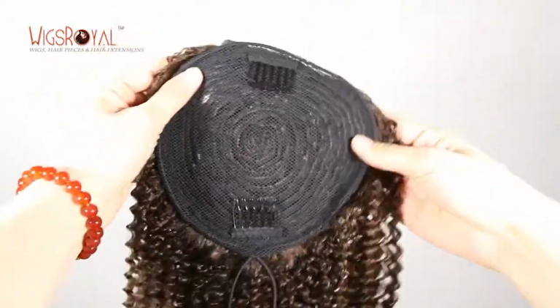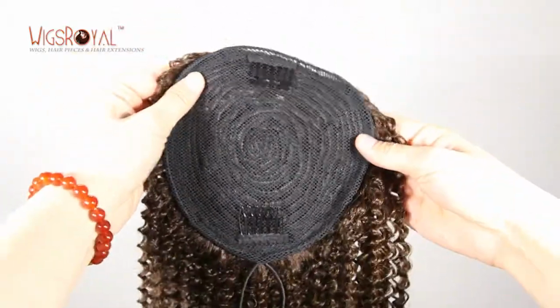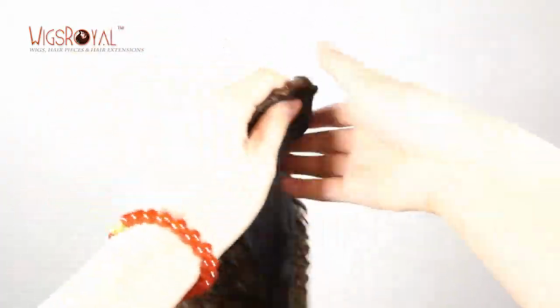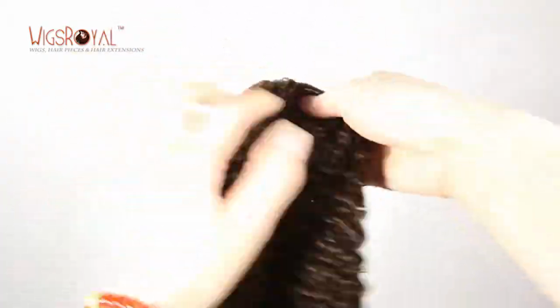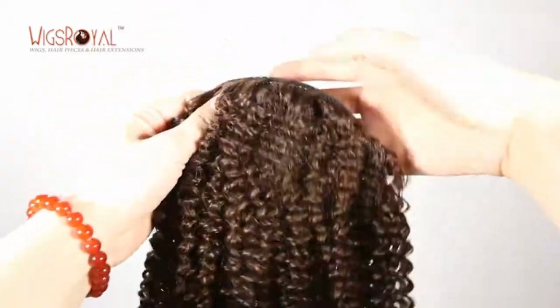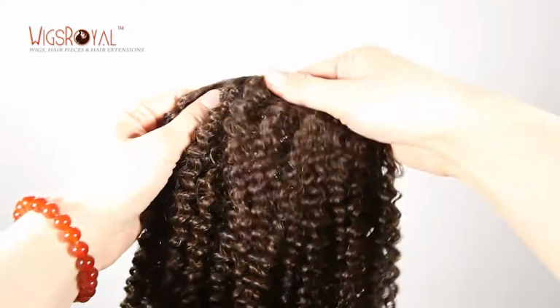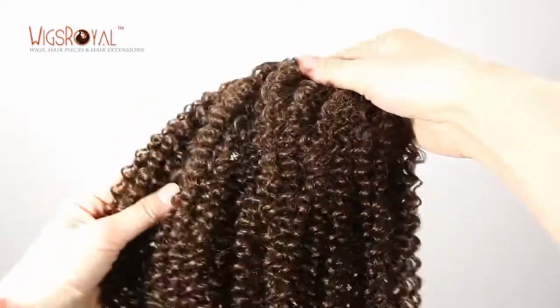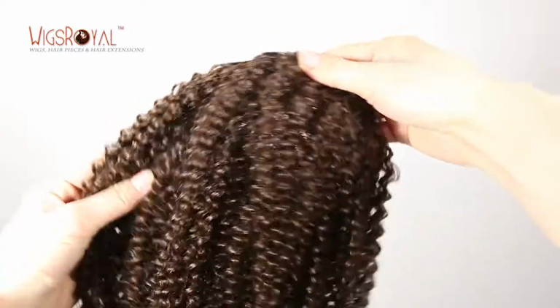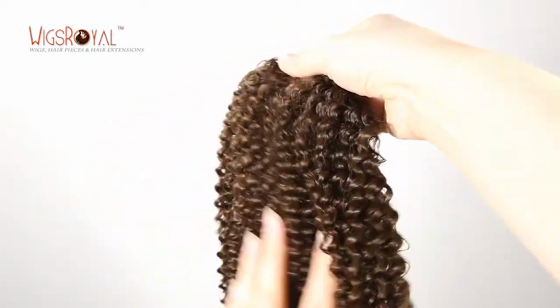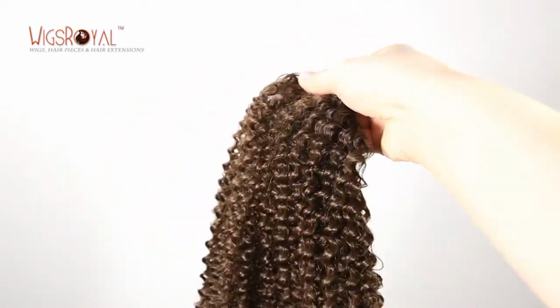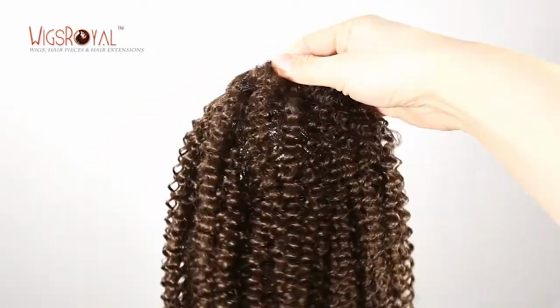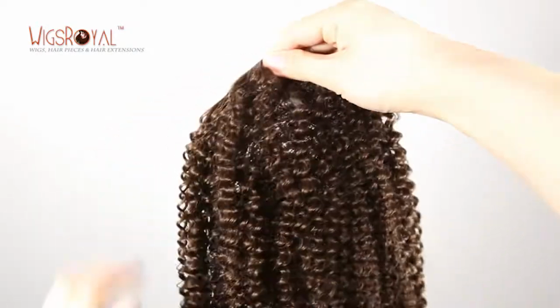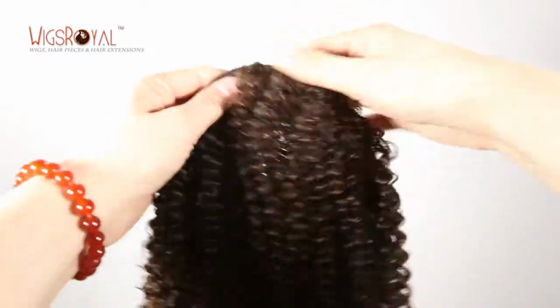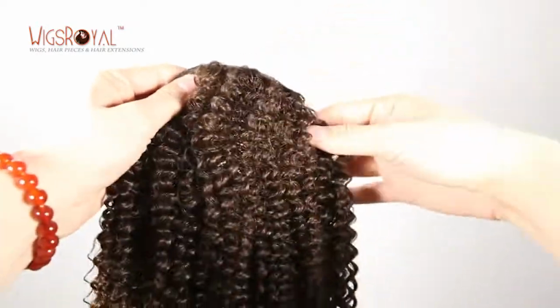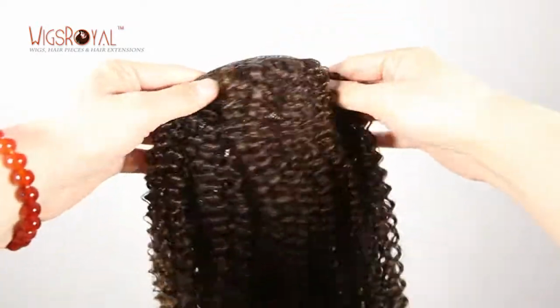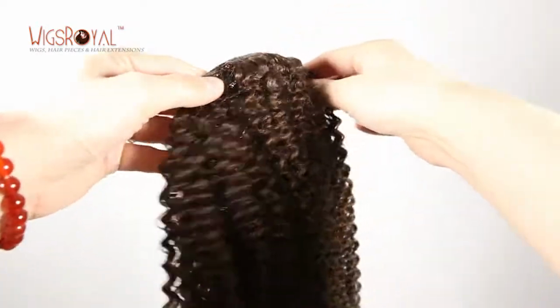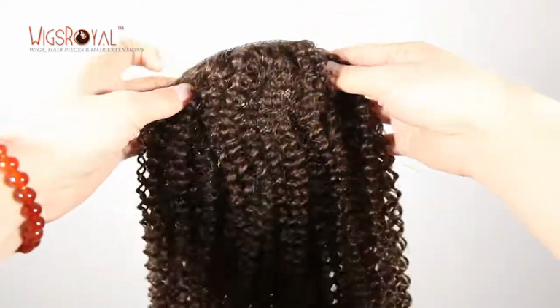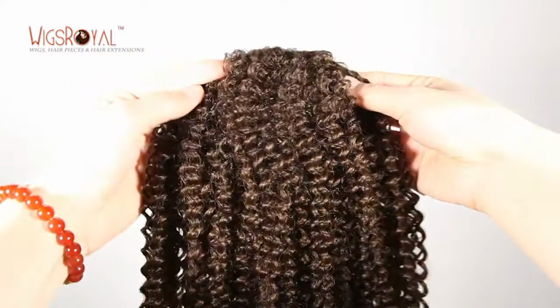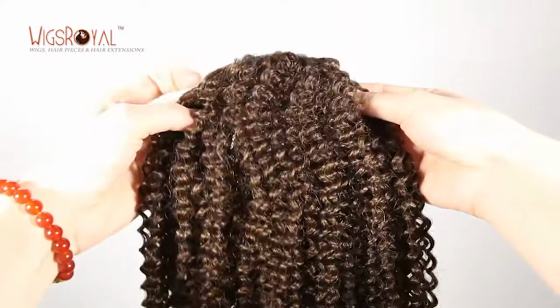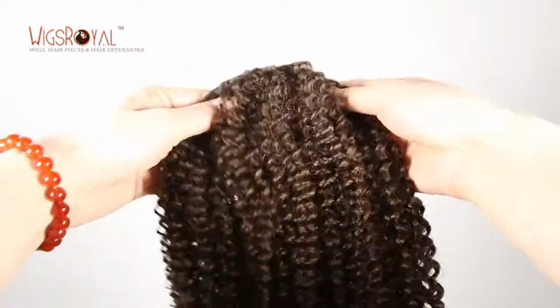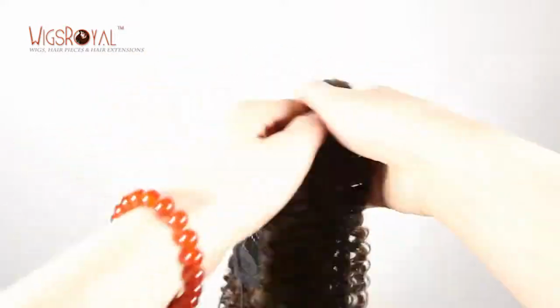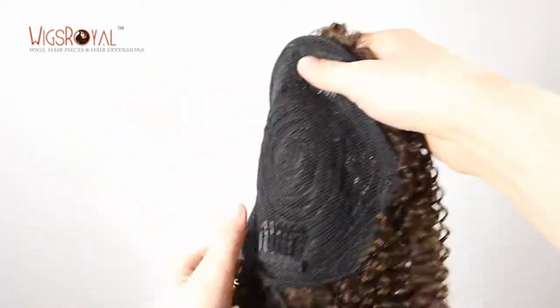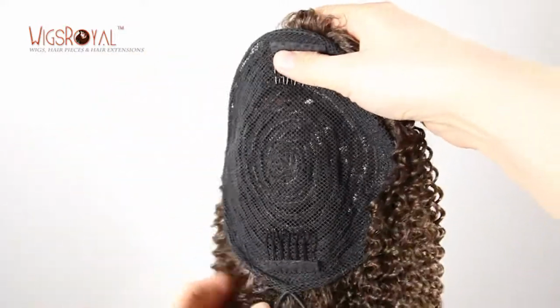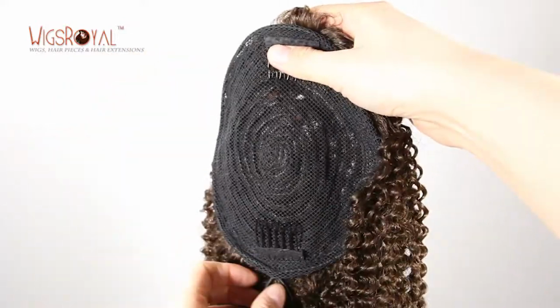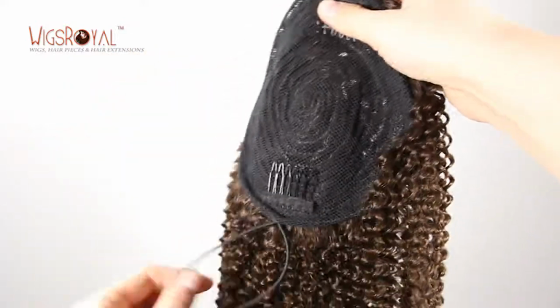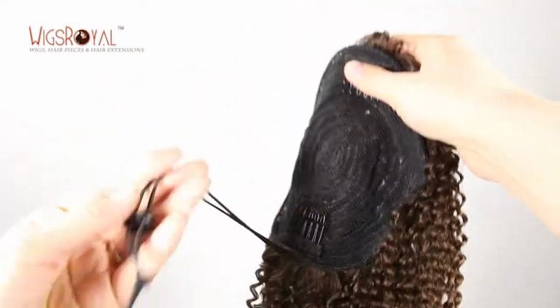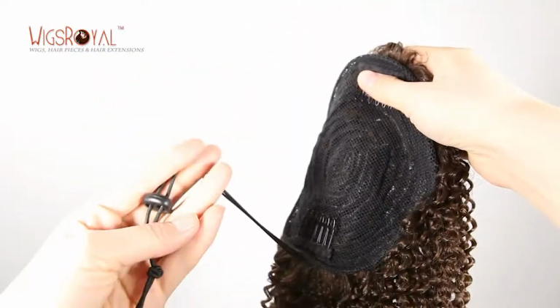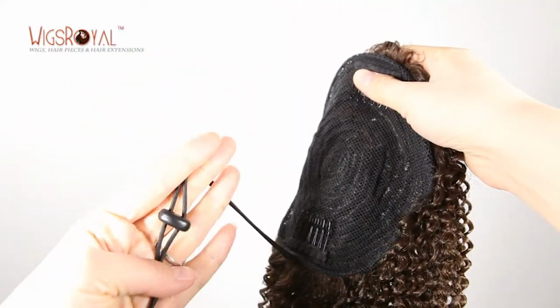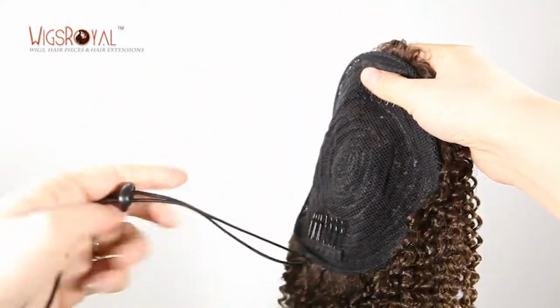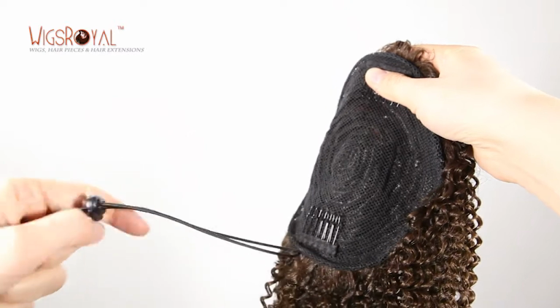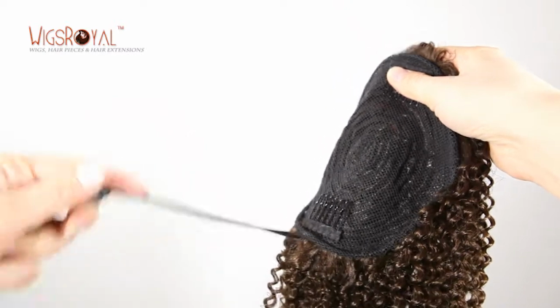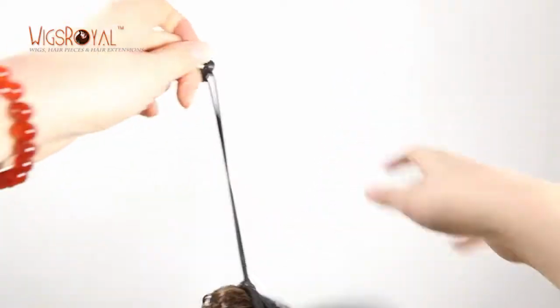Thank you for your always supporting and trust — that we will keep growing. Today, we'd like to introduce another item to you. Hope that you will love it. This is Ponytail Hair Extensions.